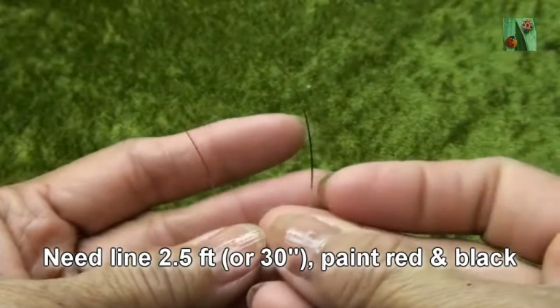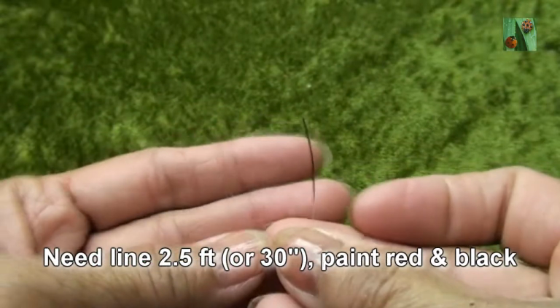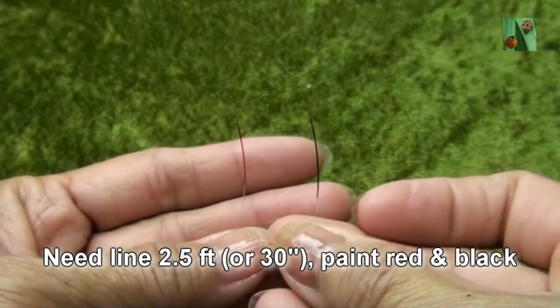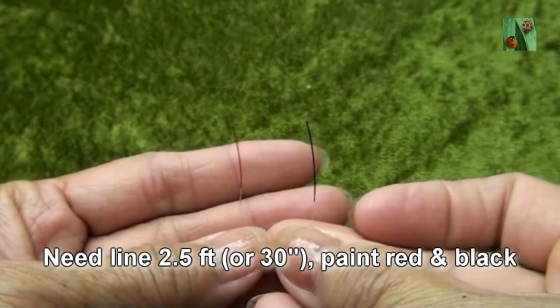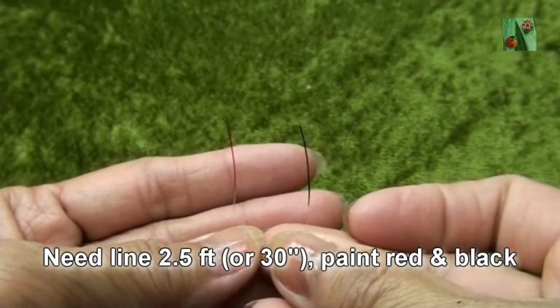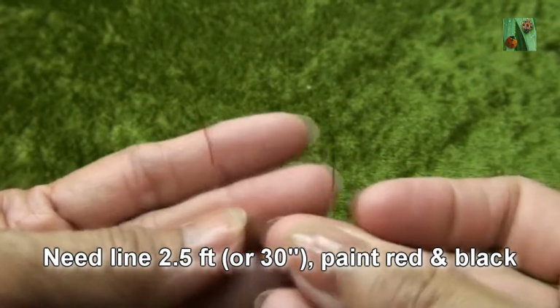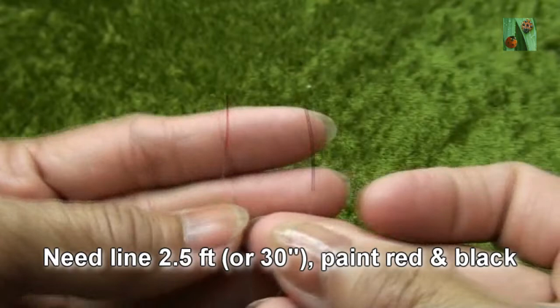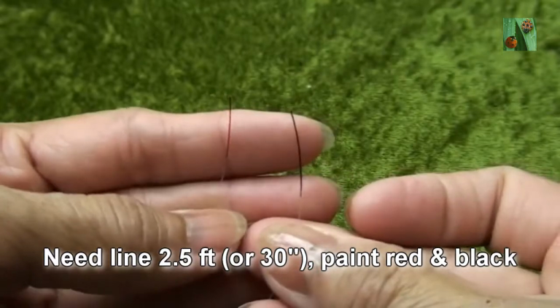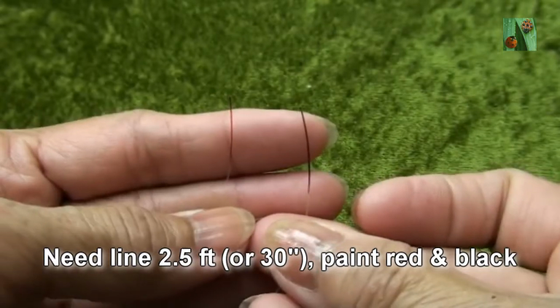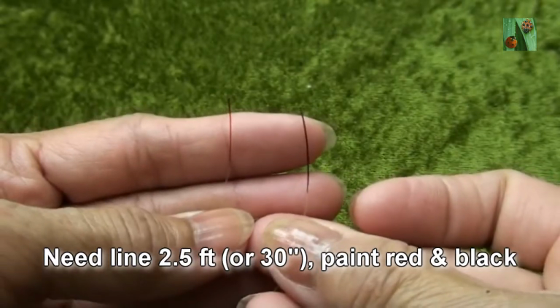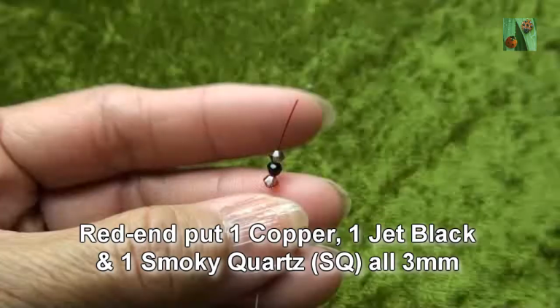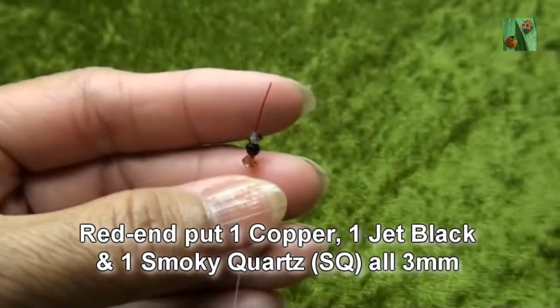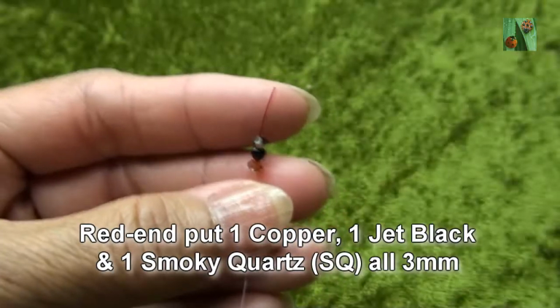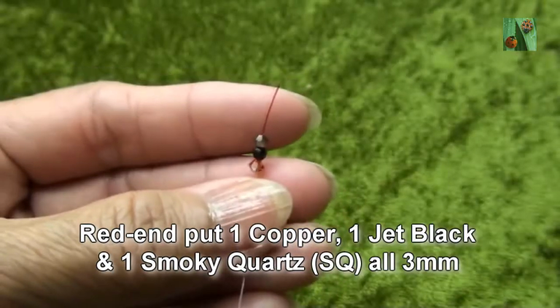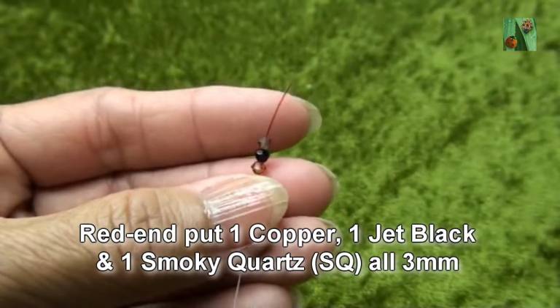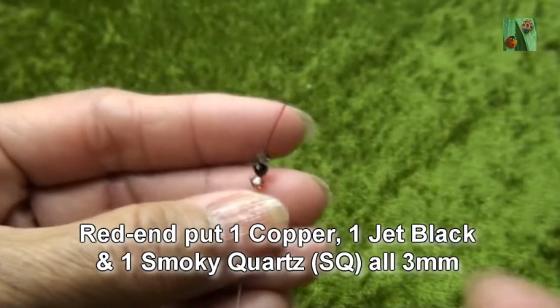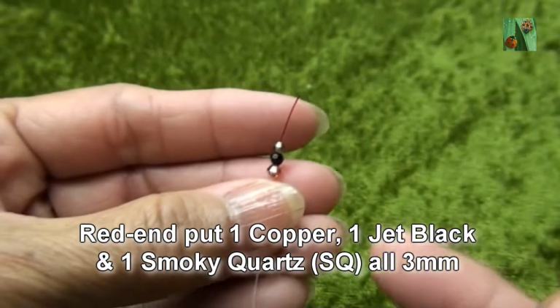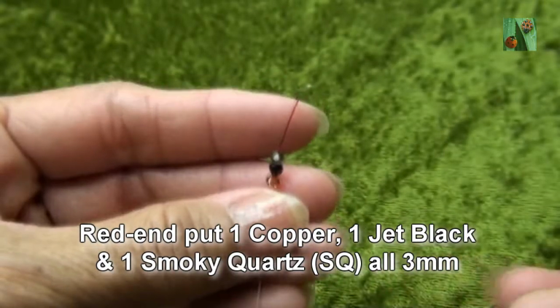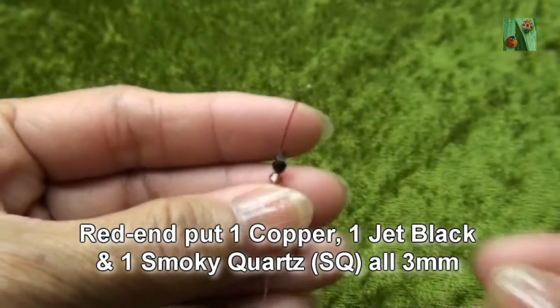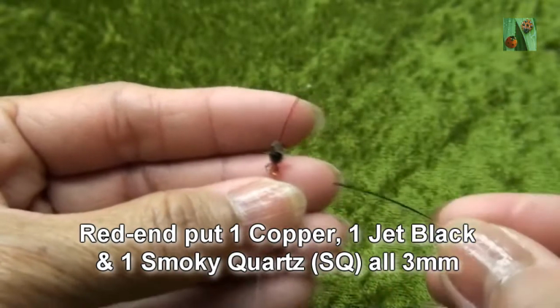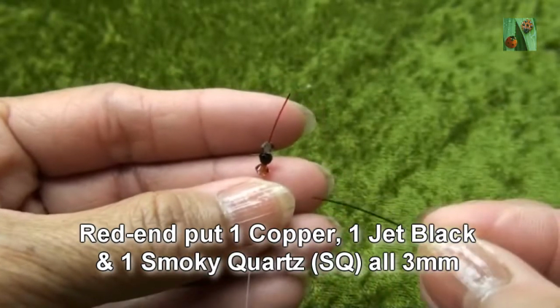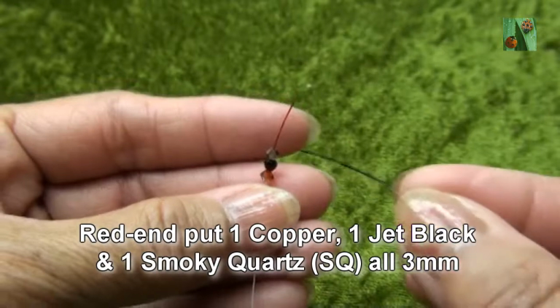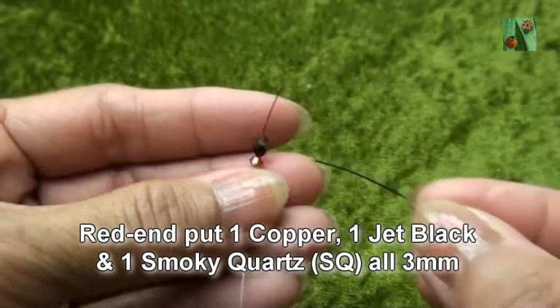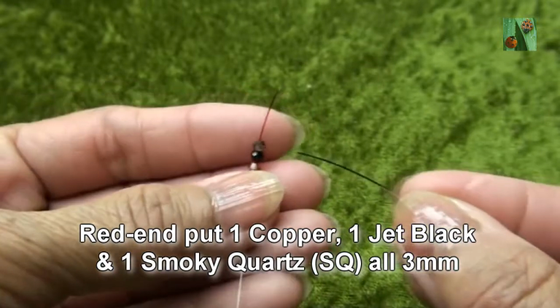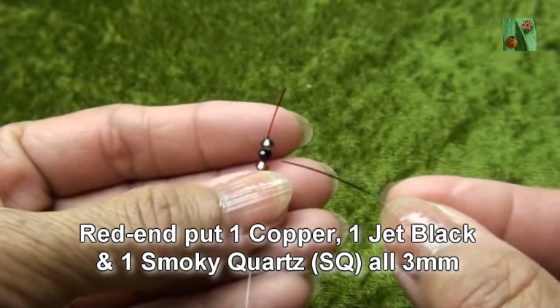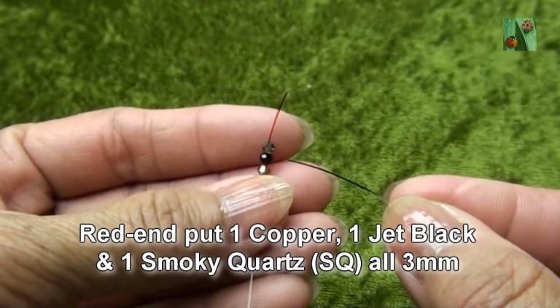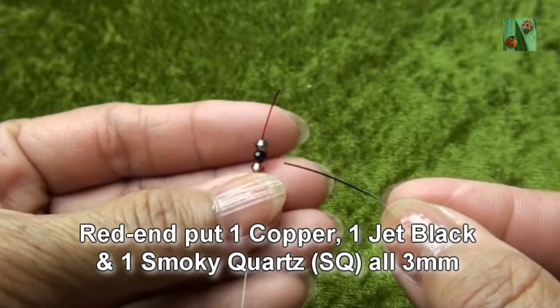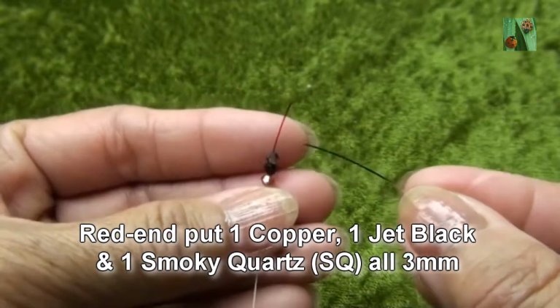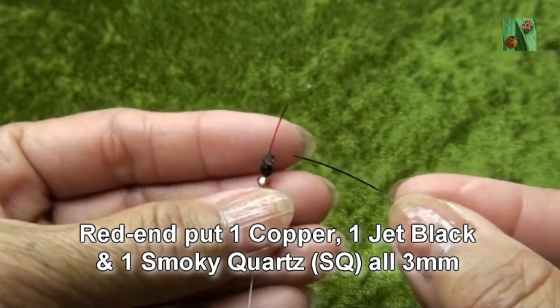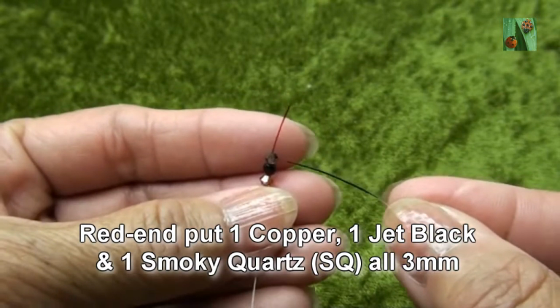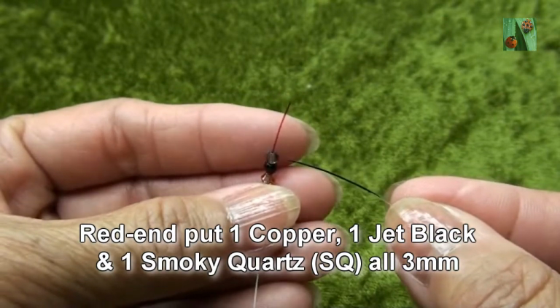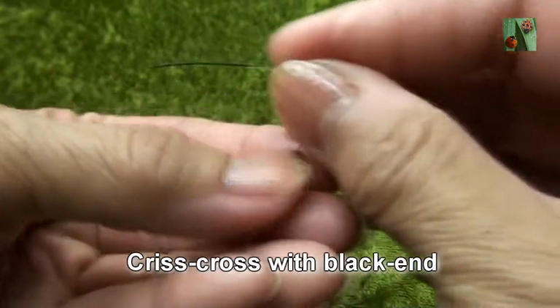Needle lies about two and a half feet, paint red and black on each end. Red end put one copper, one jet black, and one smokey quartz or 3mm.